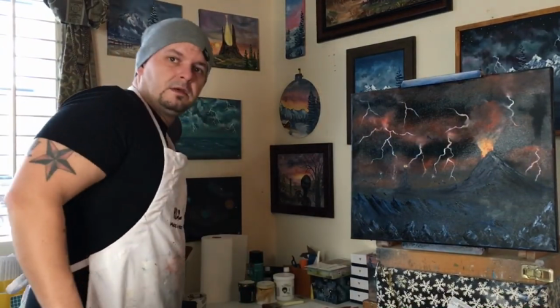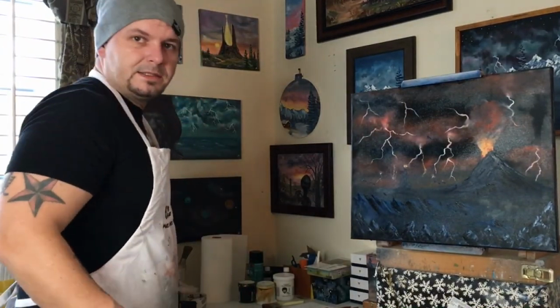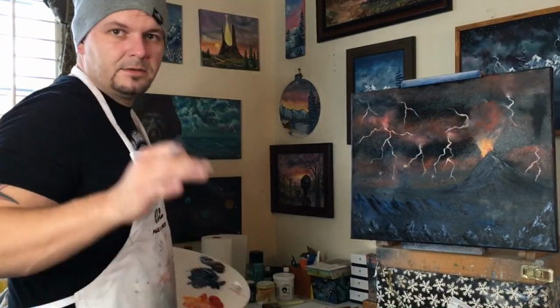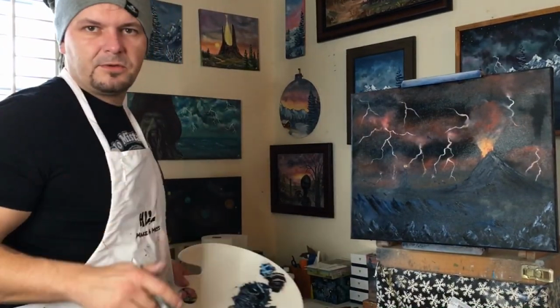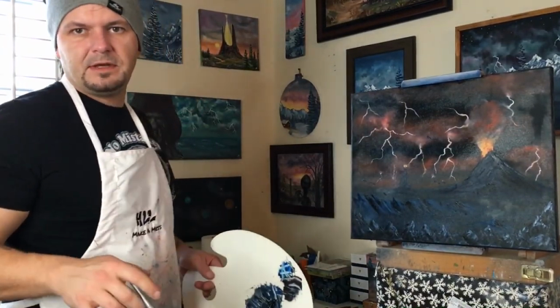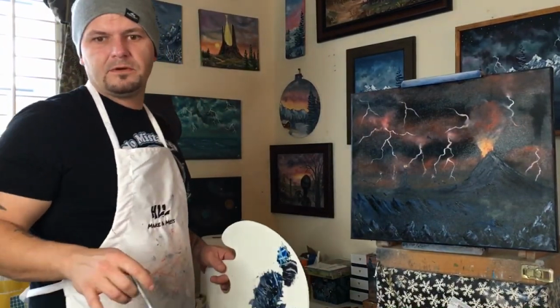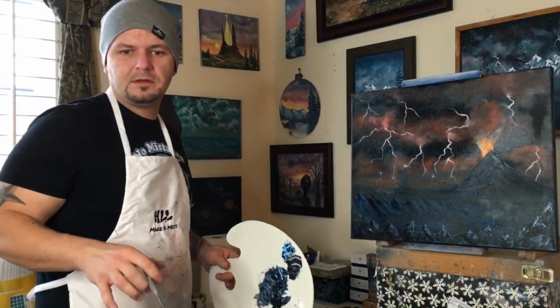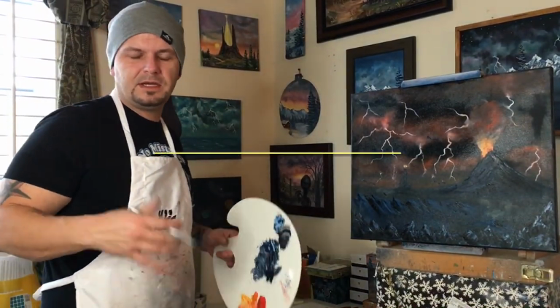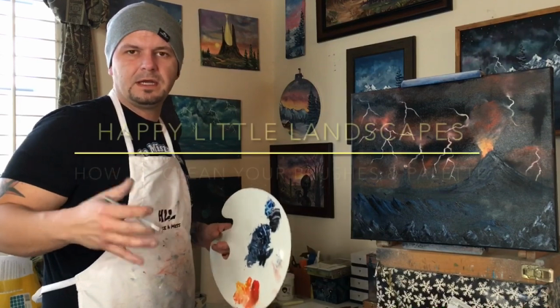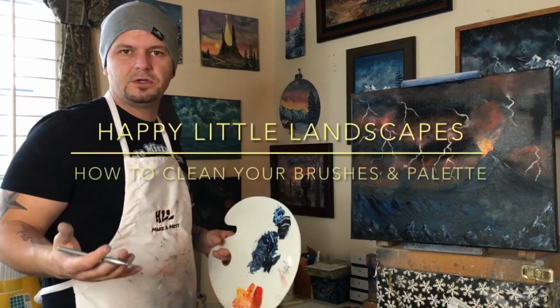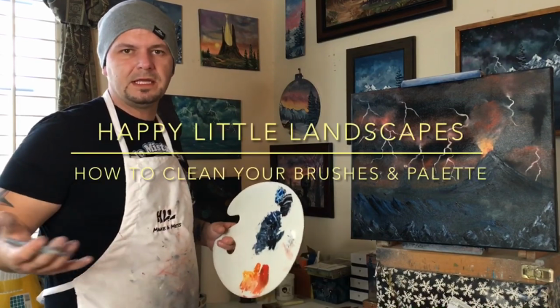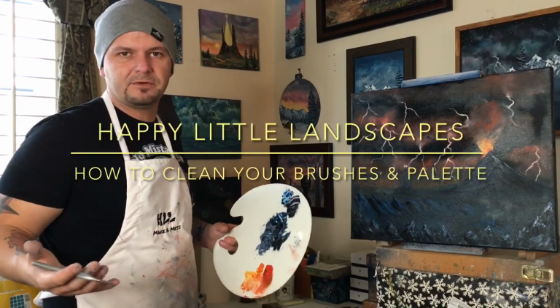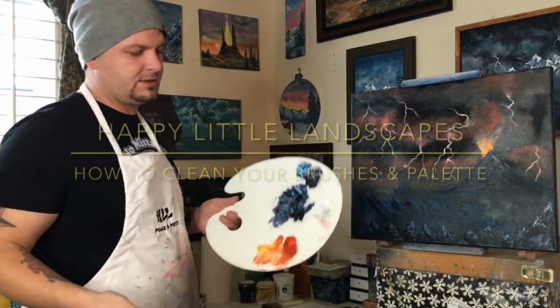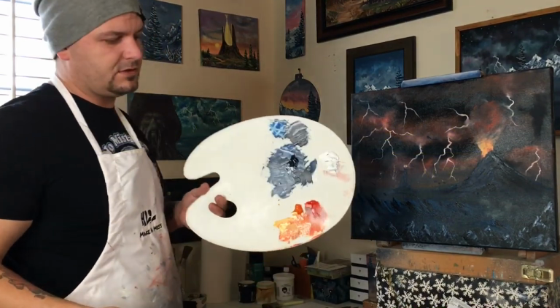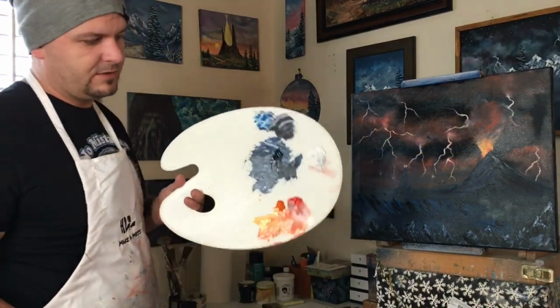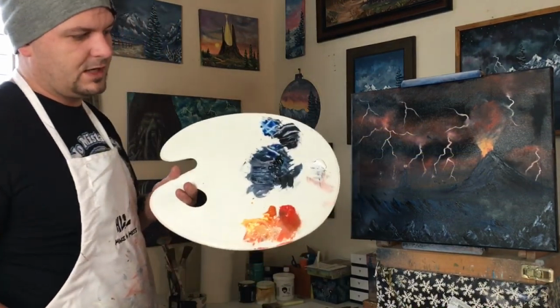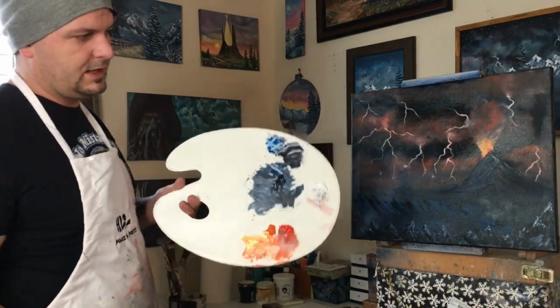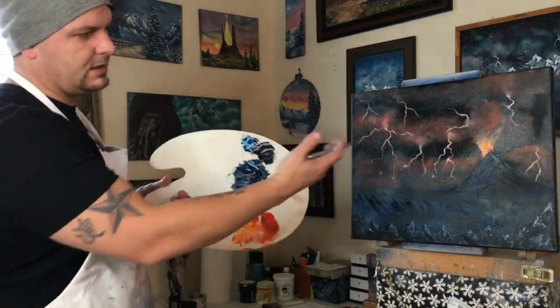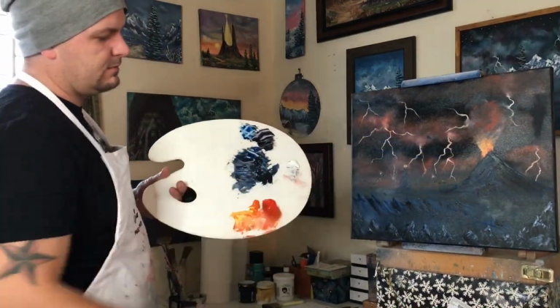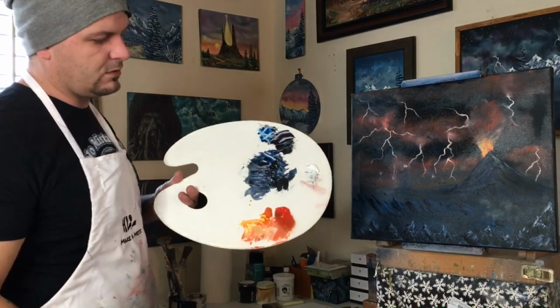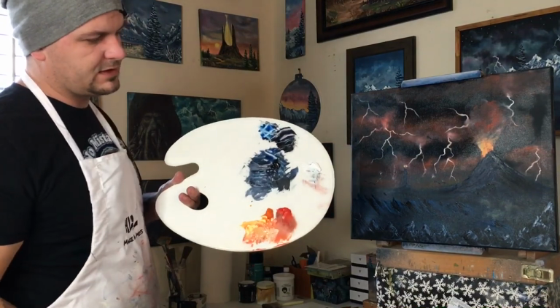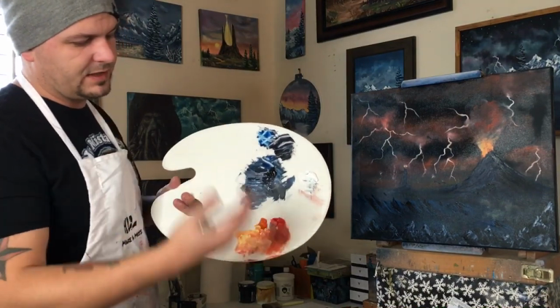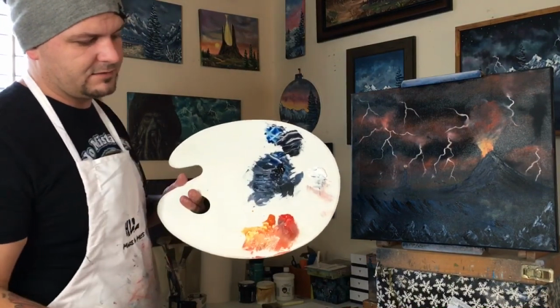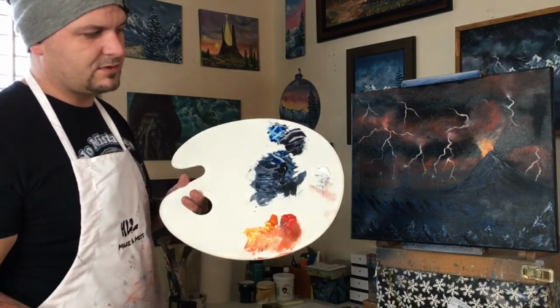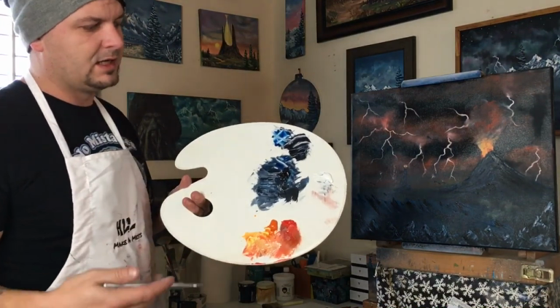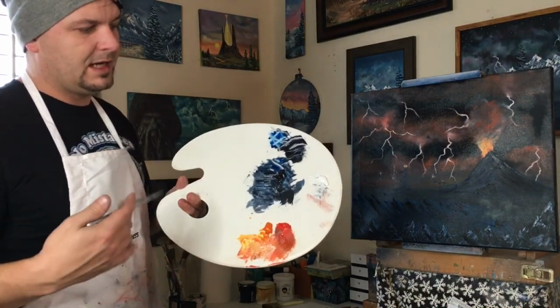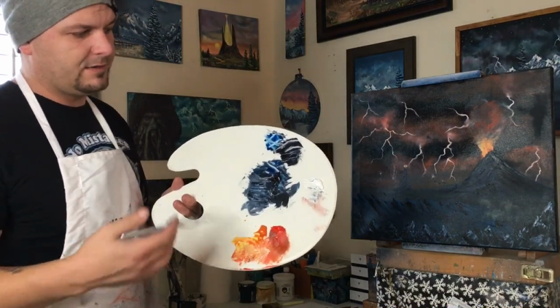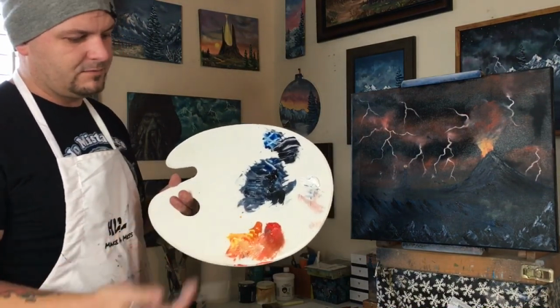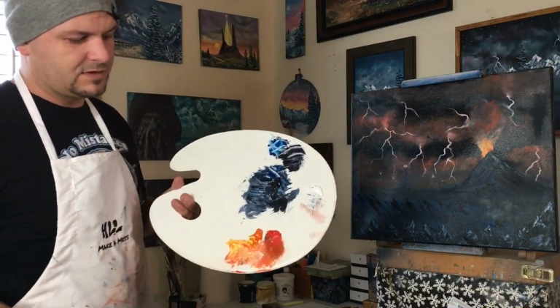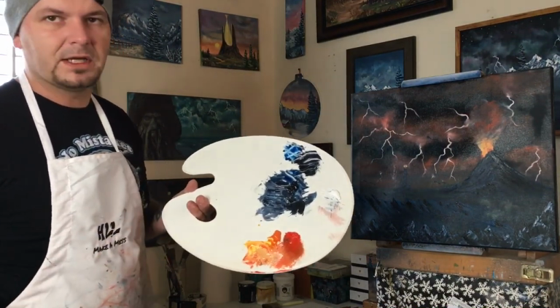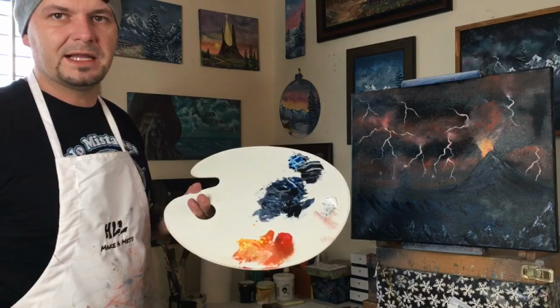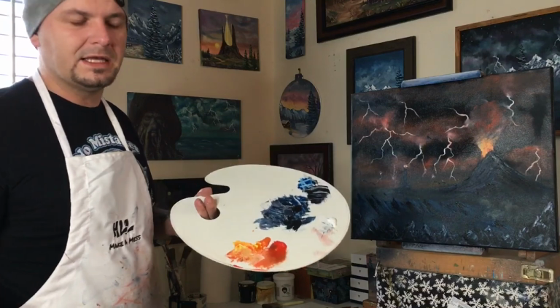Hey guys, we had a request the other day for a video on how to do the cleanup after a painting. As you can see, we've just created a painting here. Over on the side we've got tons of this extra paint, and we want to see how we can get our palette clean again.